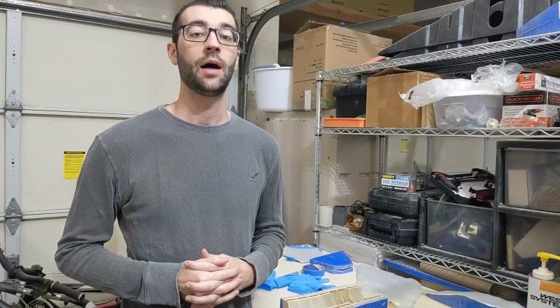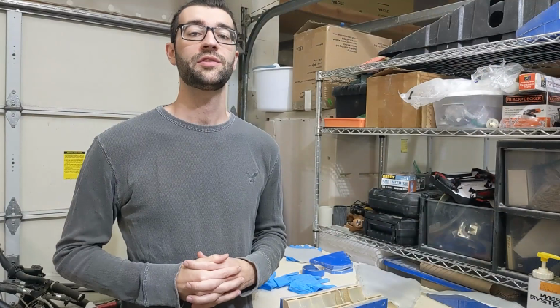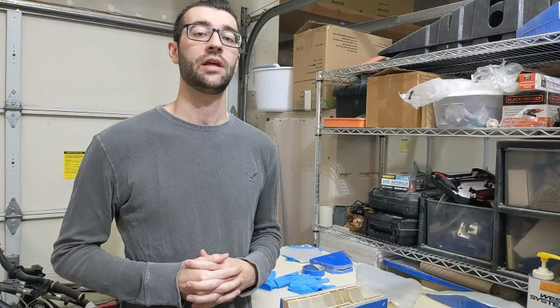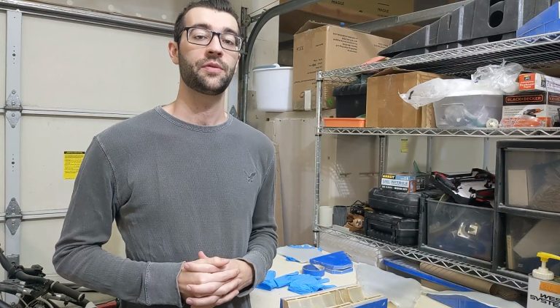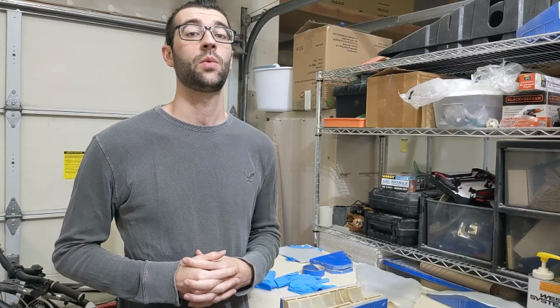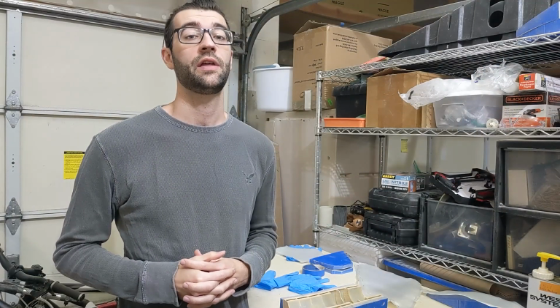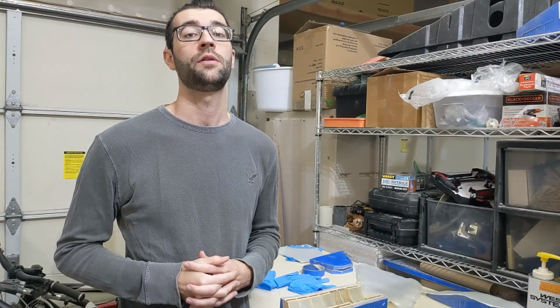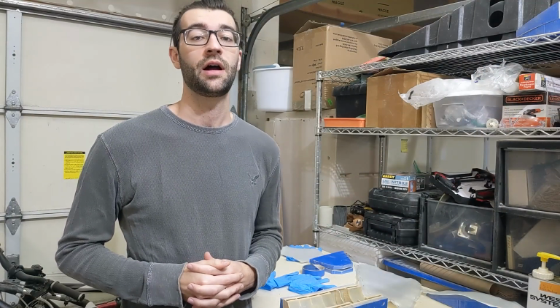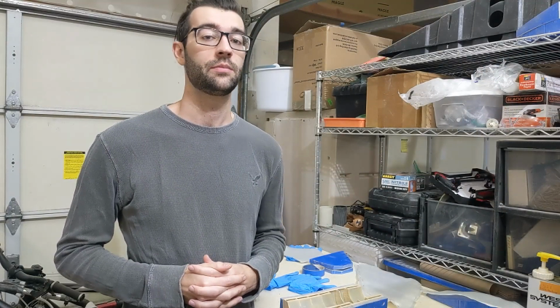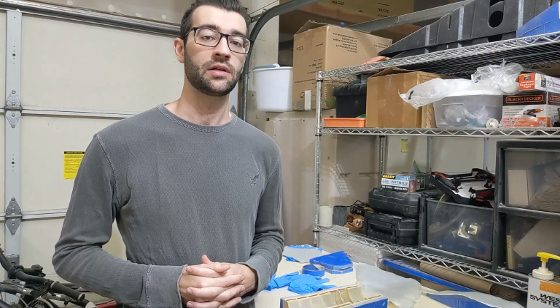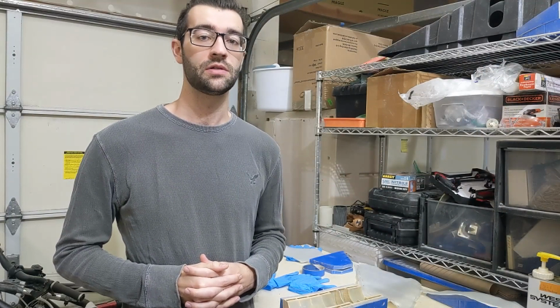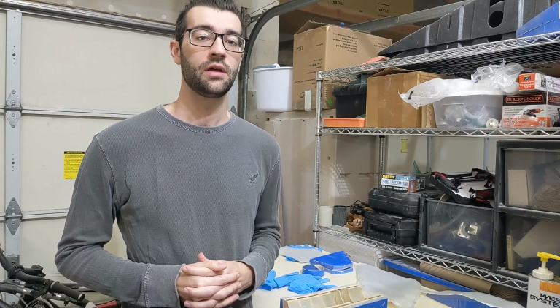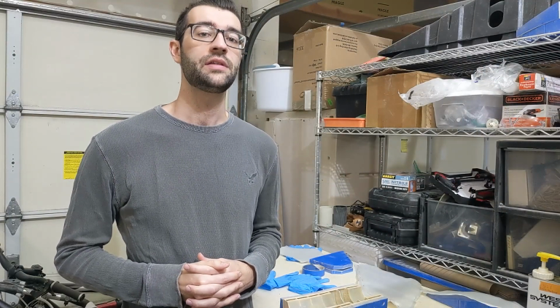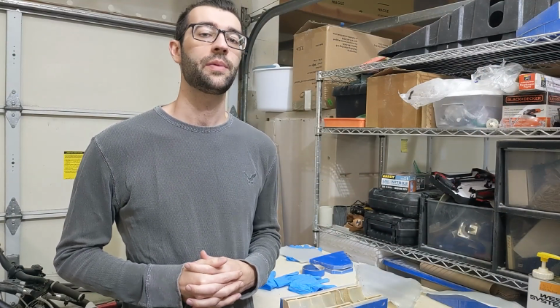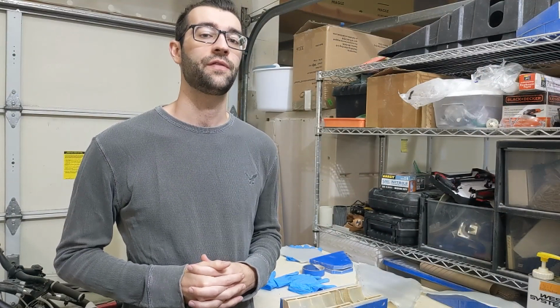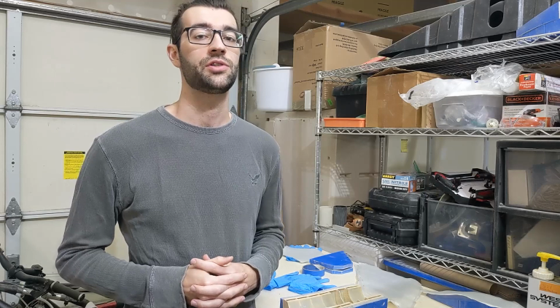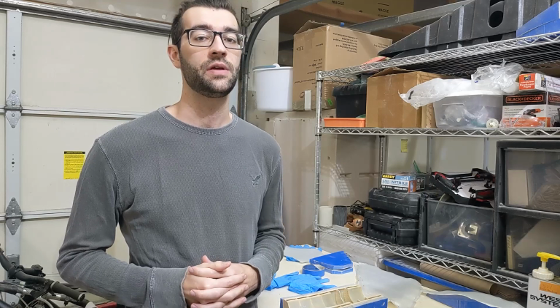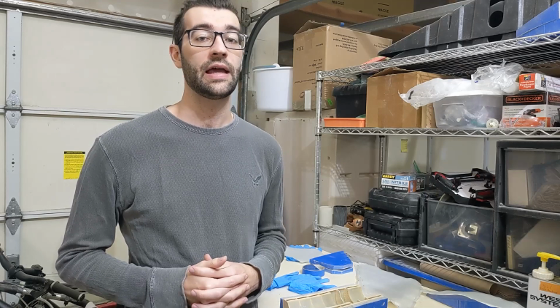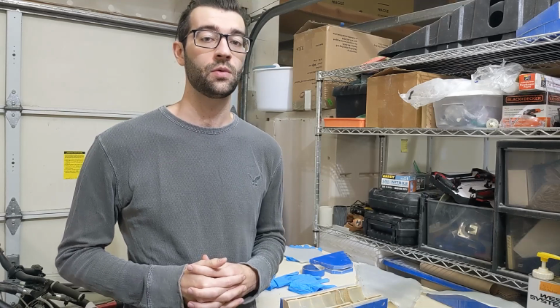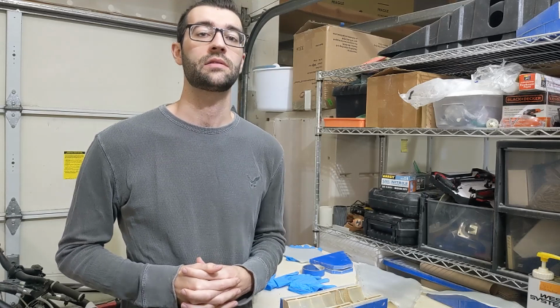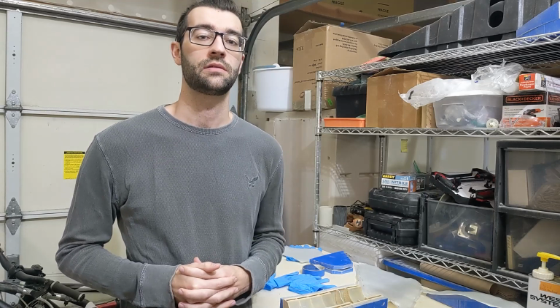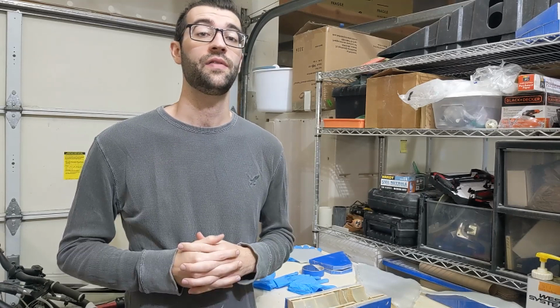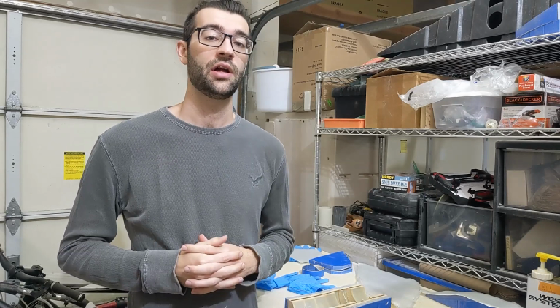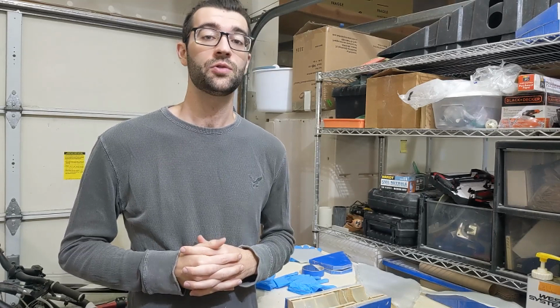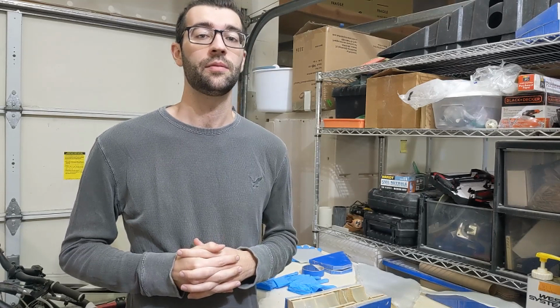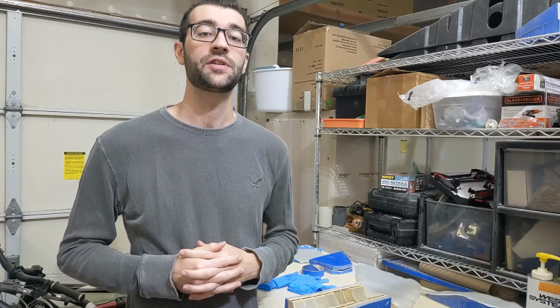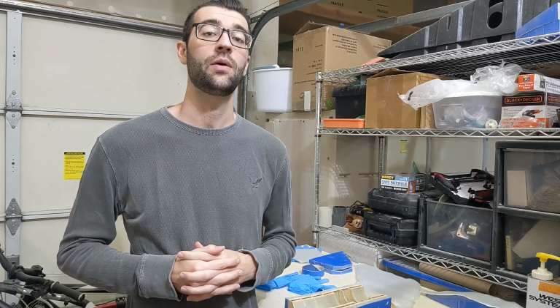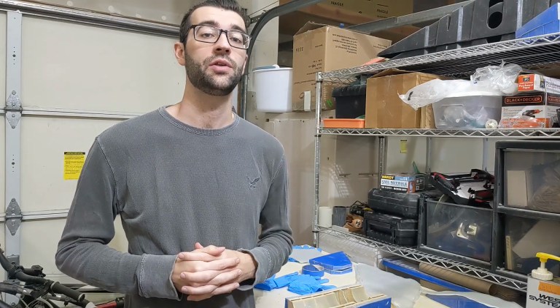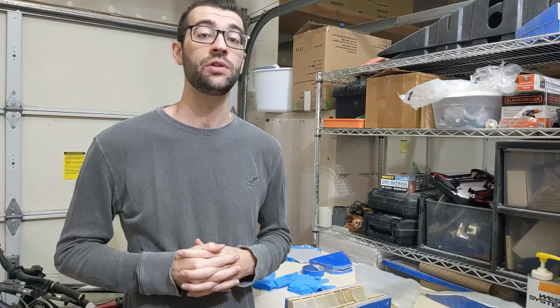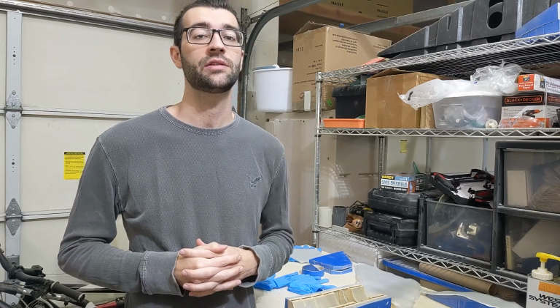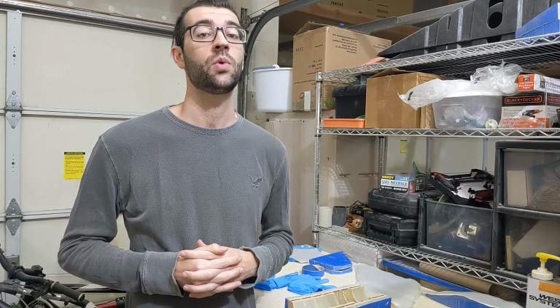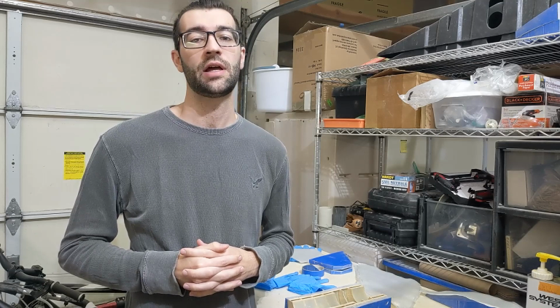I'm about to do the layups, but first I wanted to thank you all for your comments on preparing the molds. It seems like the best way forward is to use PVA after the wax. I'll give that a try in a future layup, but for today I wanted to use only wax just one more time.